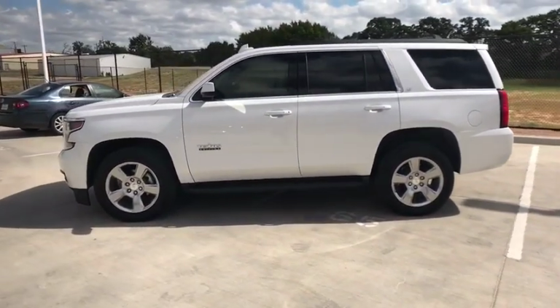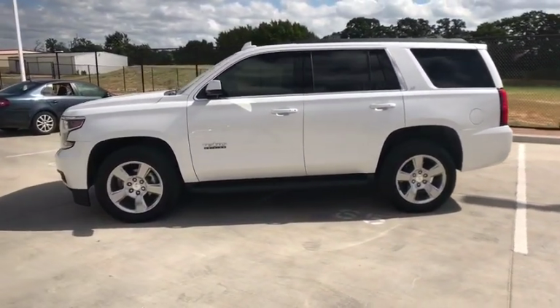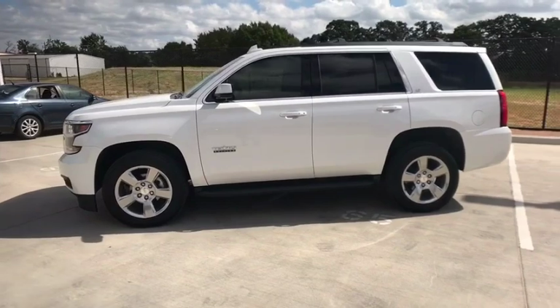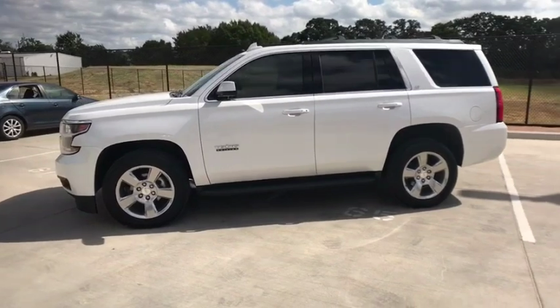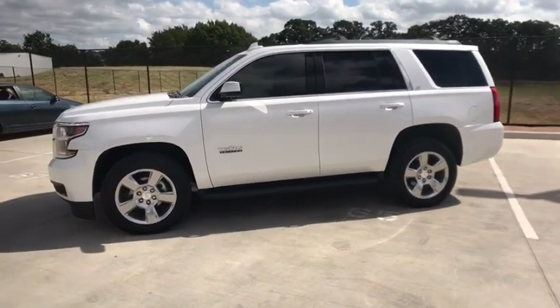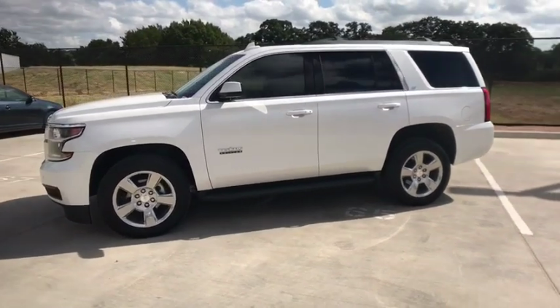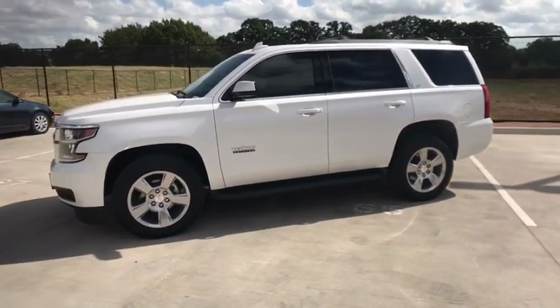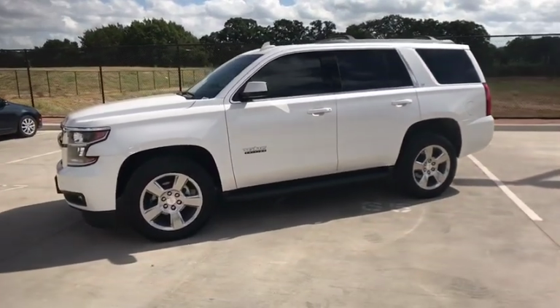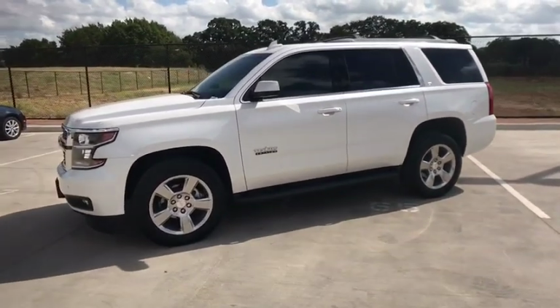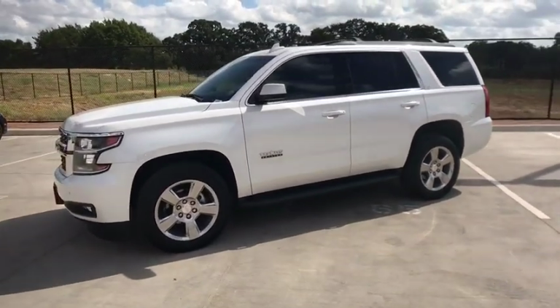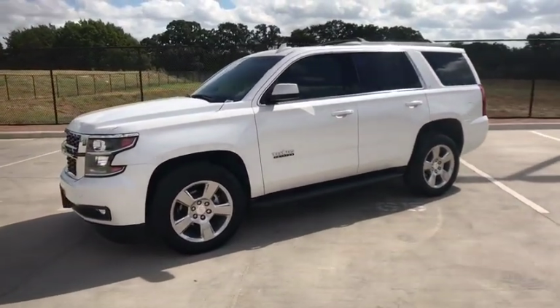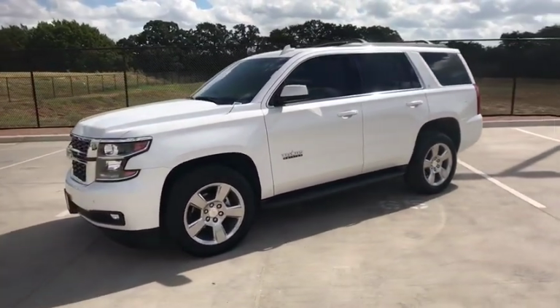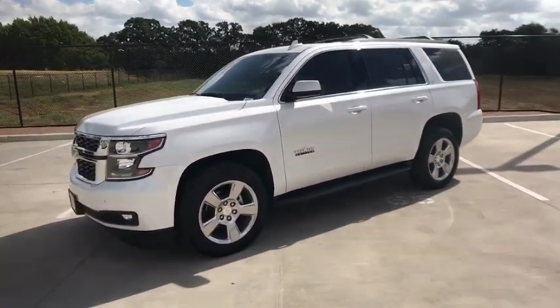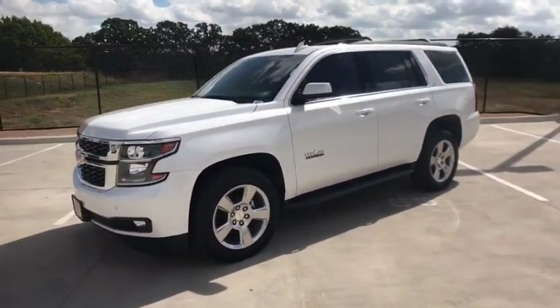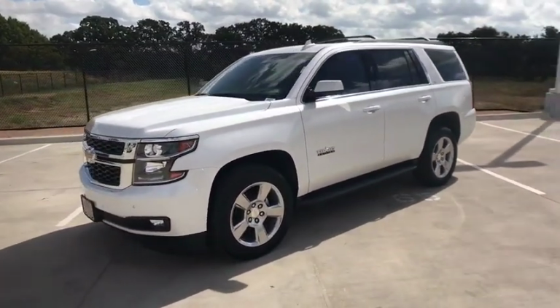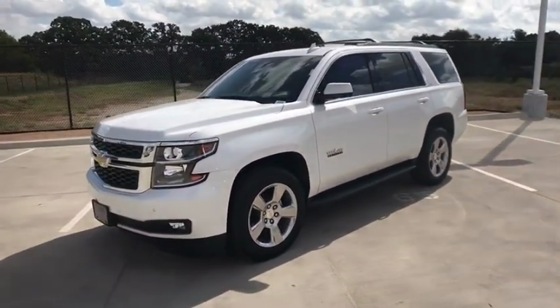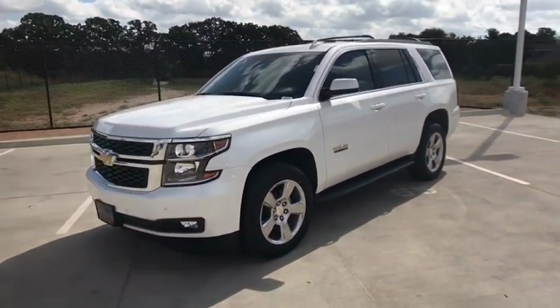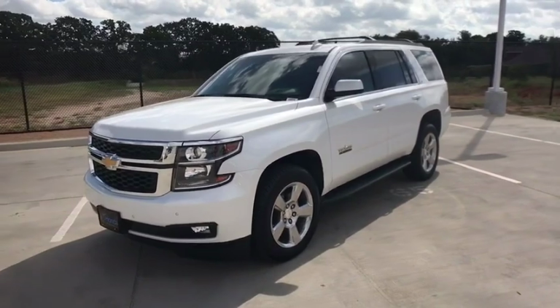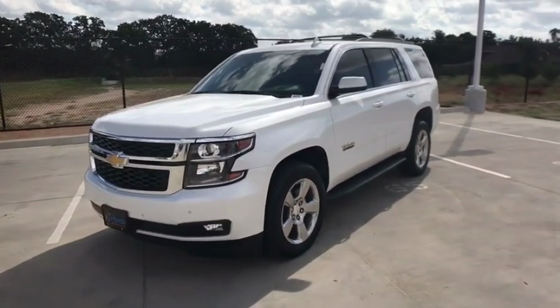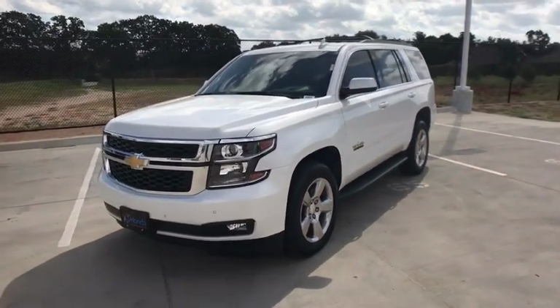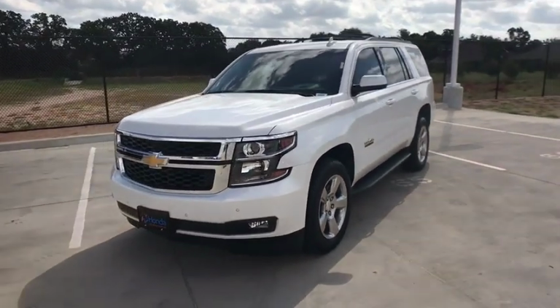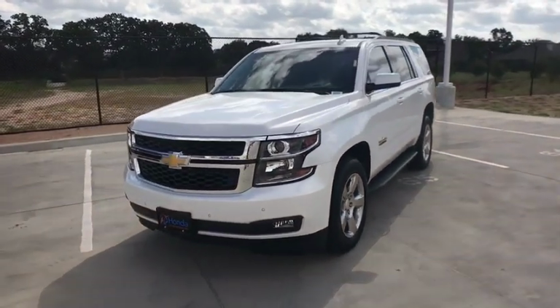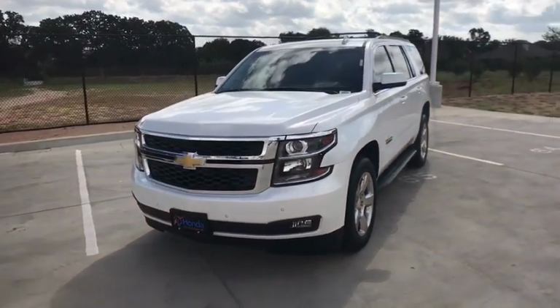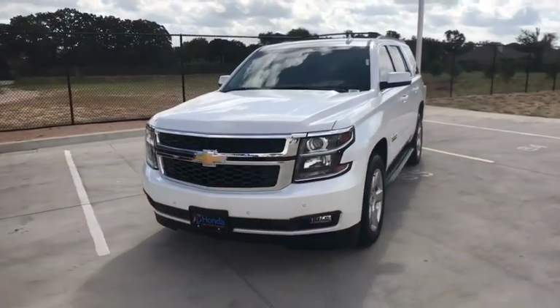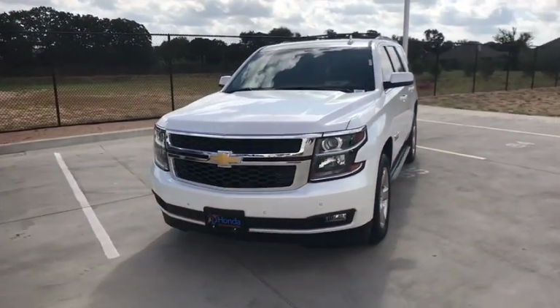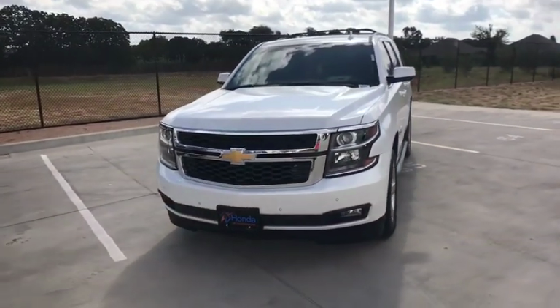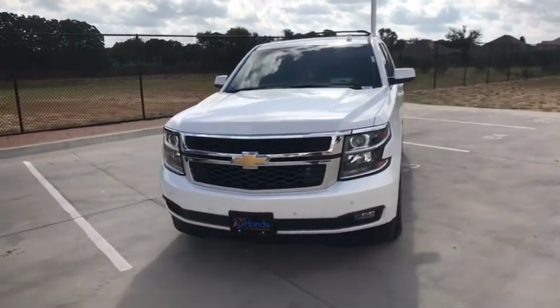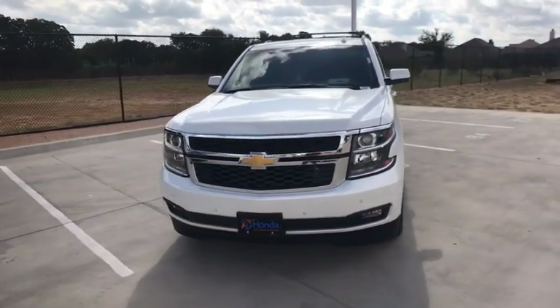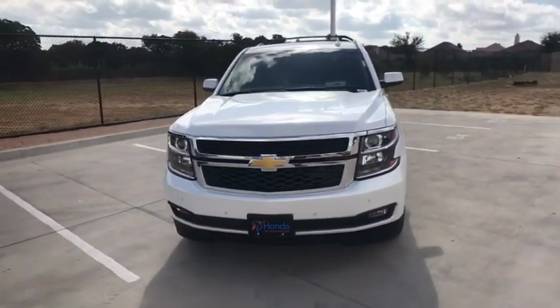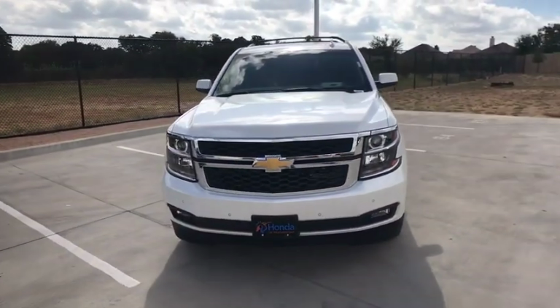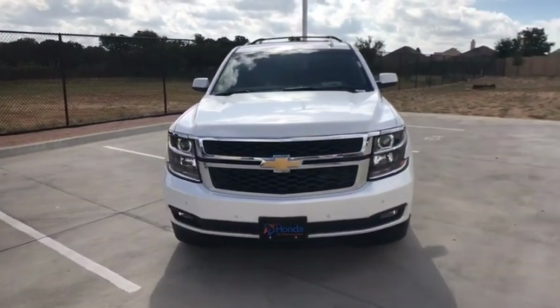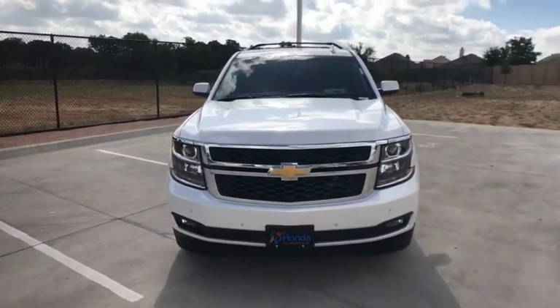Lane departure warning, backup camera, Bluetooth, leather-wrapped steering wheel, power steering, adjustable steering wheel, cruise control, aluminum wheels, floor mats, auto-dimming rear-view mirror.